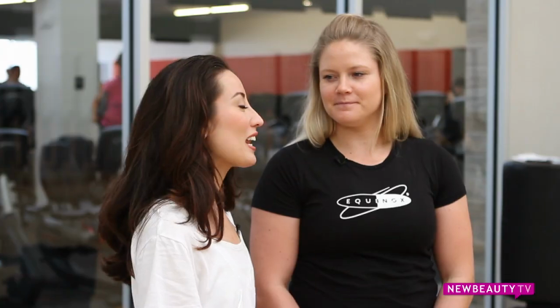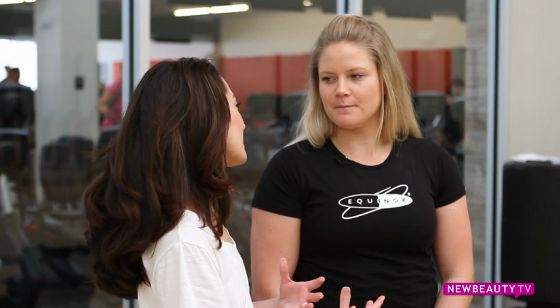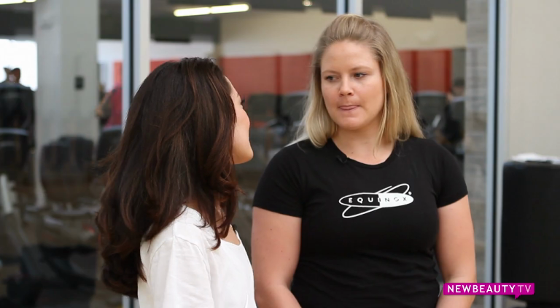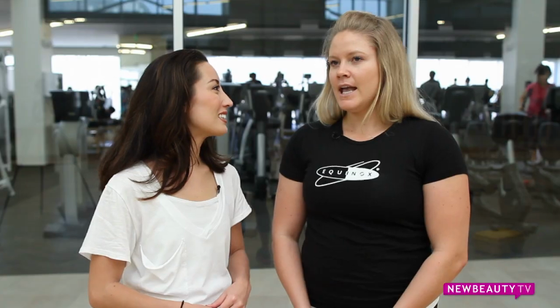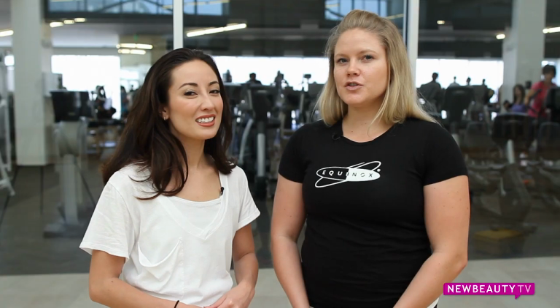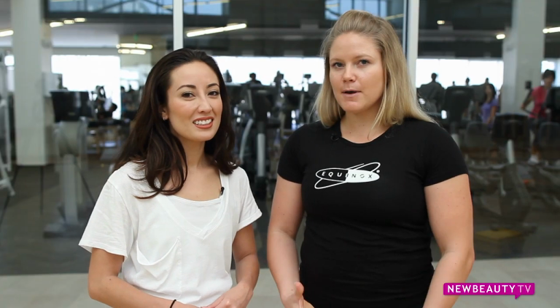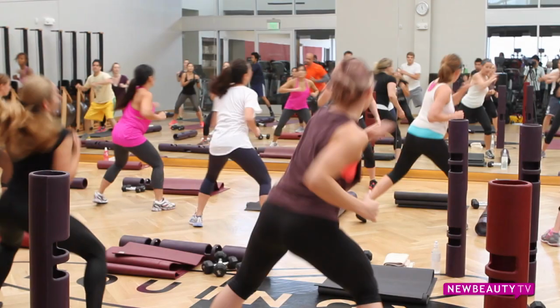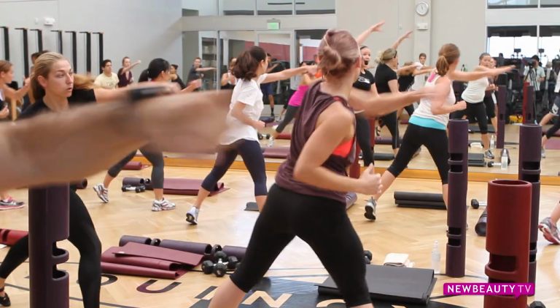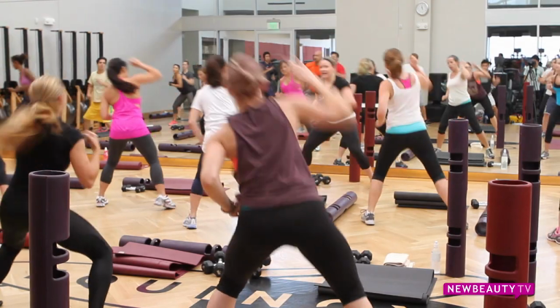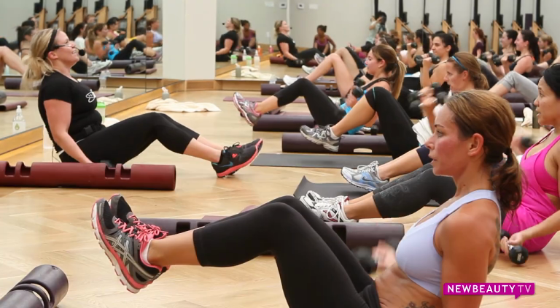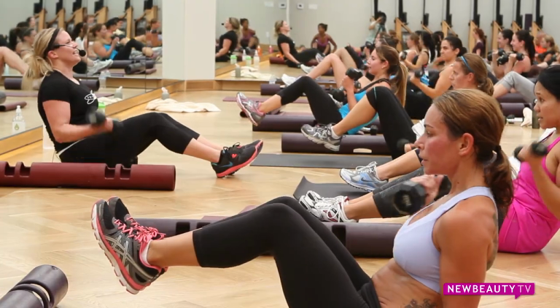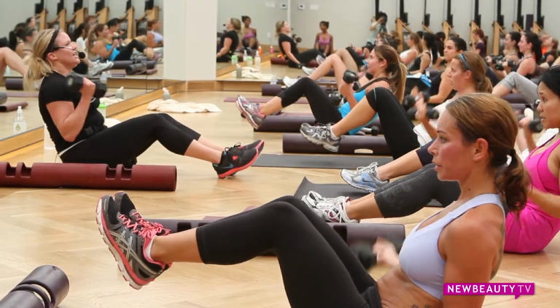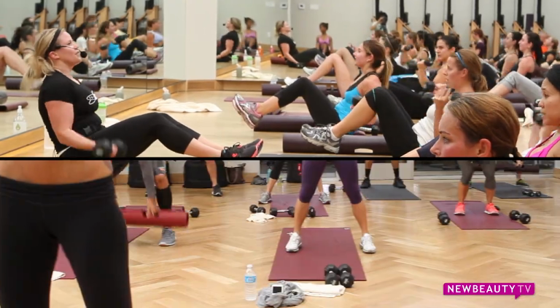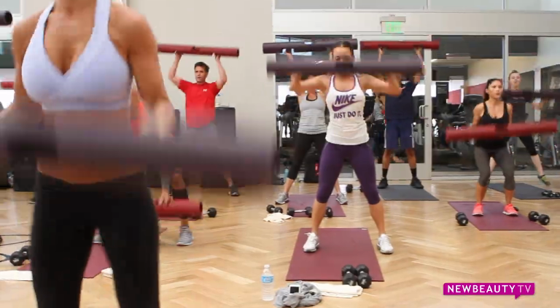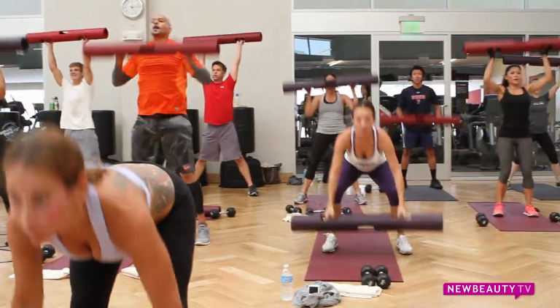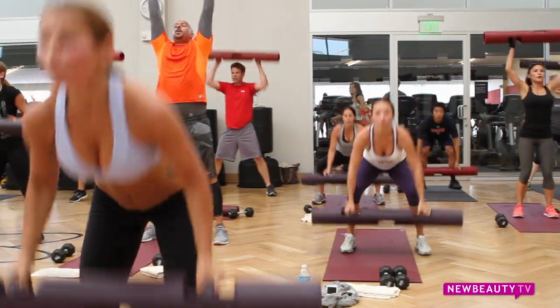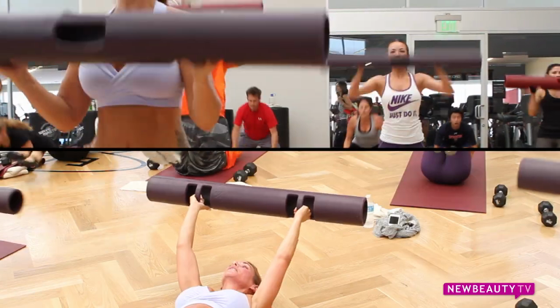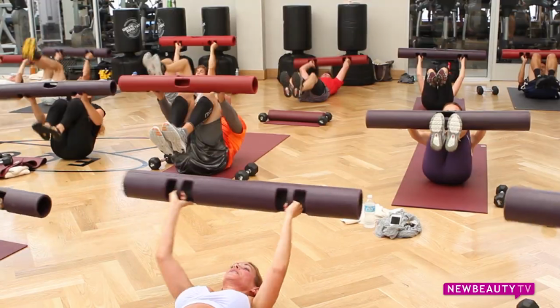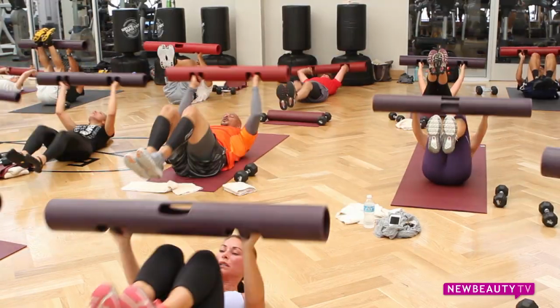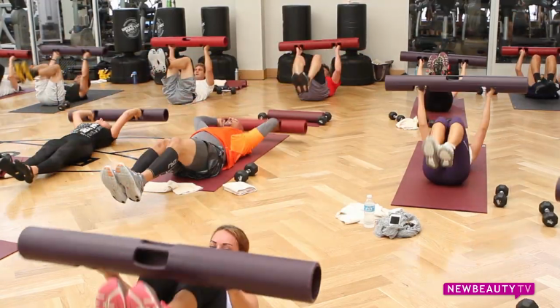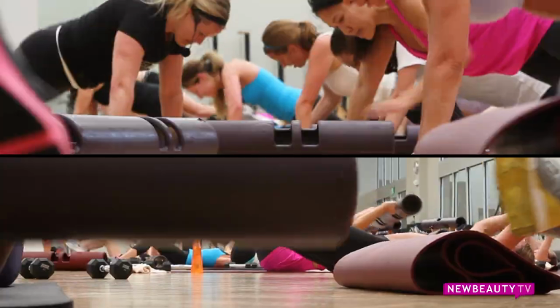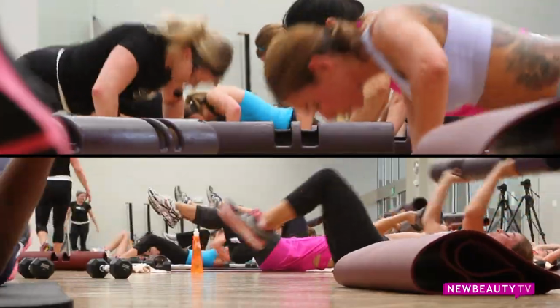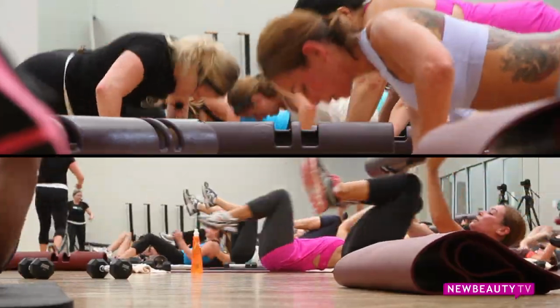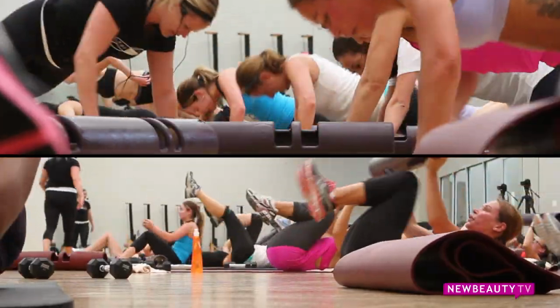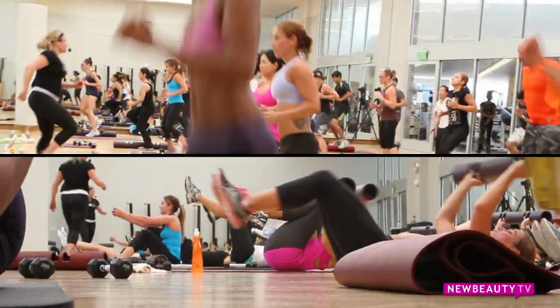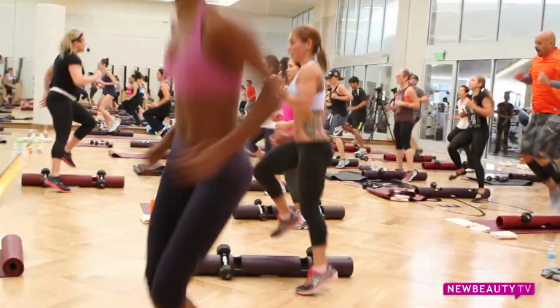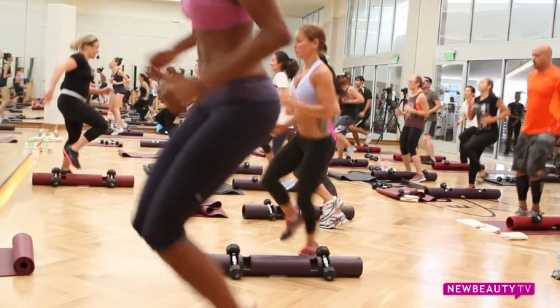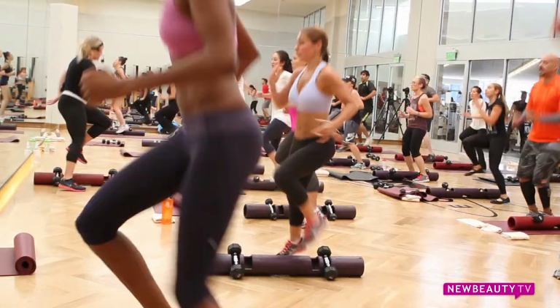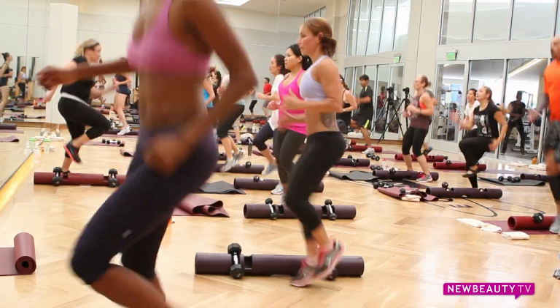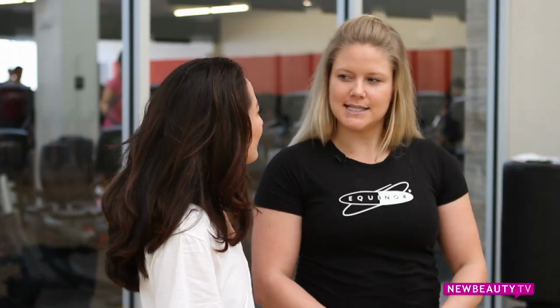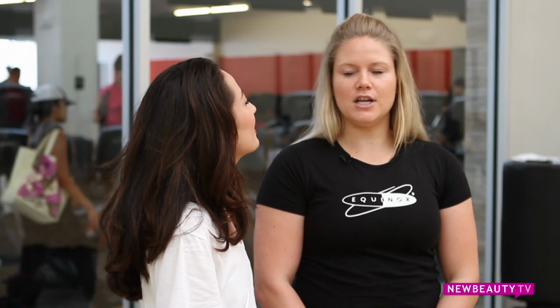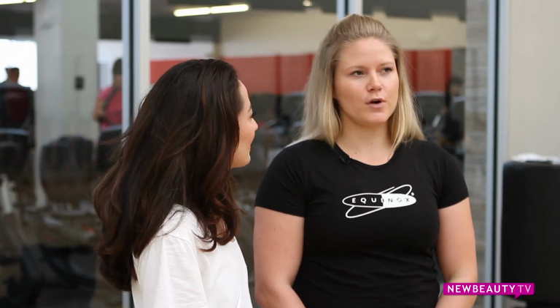It usually lasts about 30 to 40 minutes at the most — 10 different drills, going as hard as we can for a minute of each. That's about the right amount of time for a metabolic conditioning class. If you go much longer than that, you can't keep the intensity that you need for the workout.